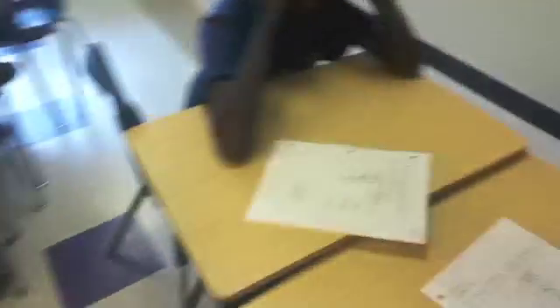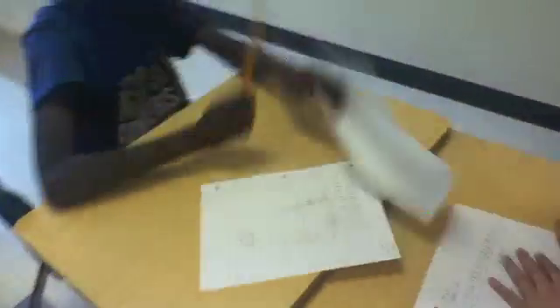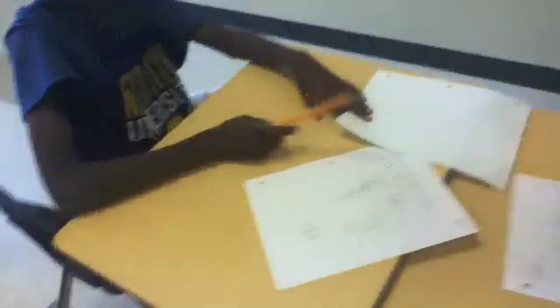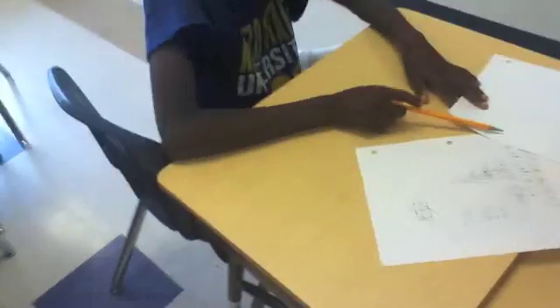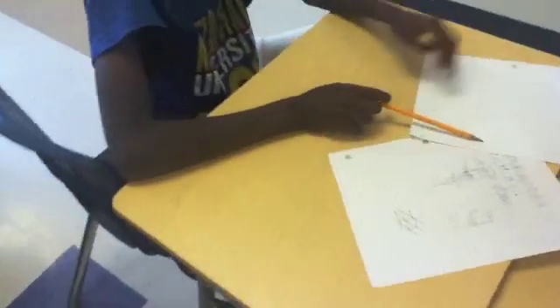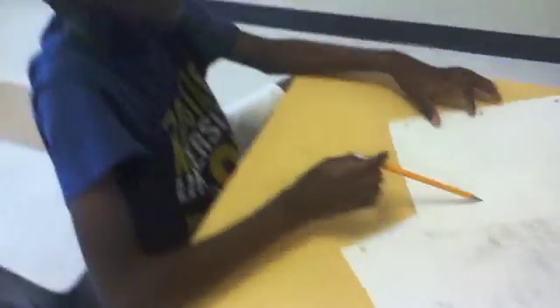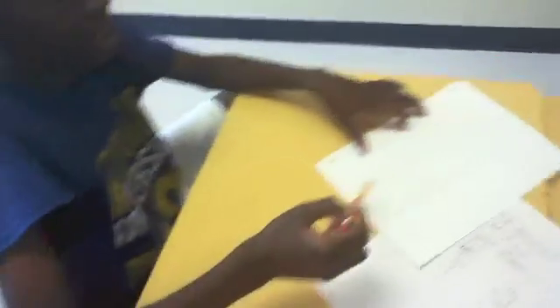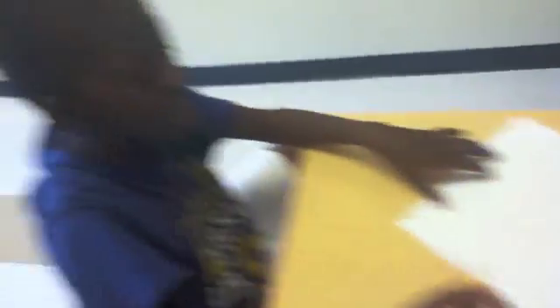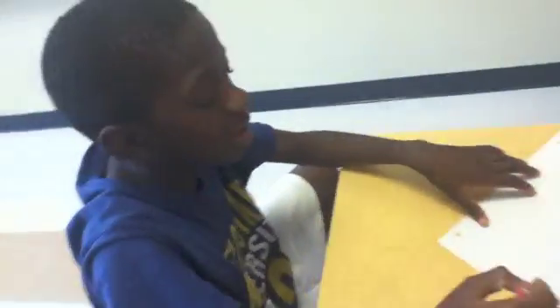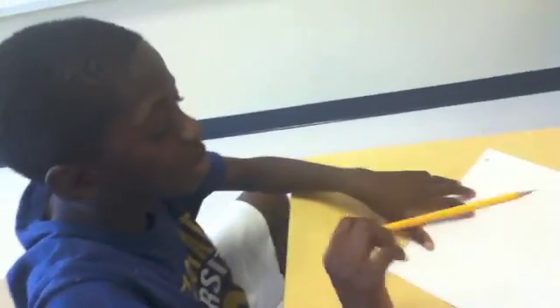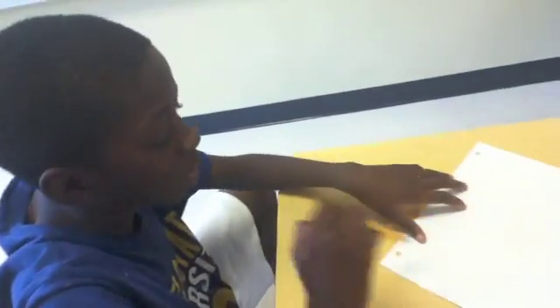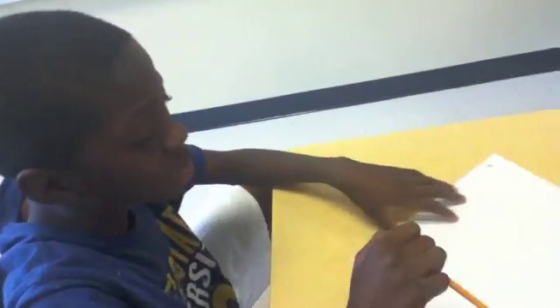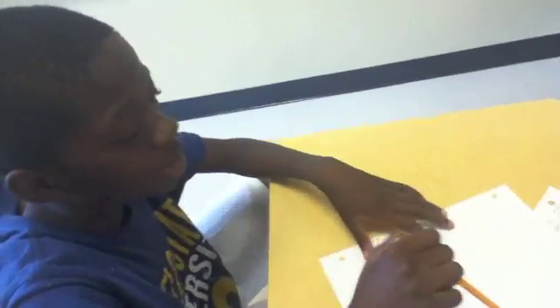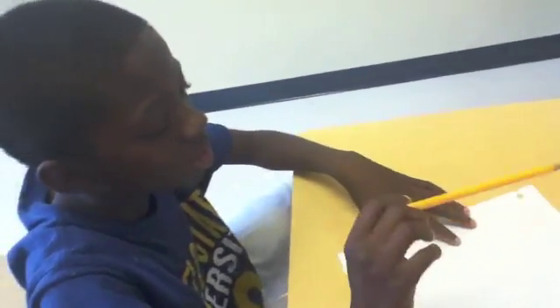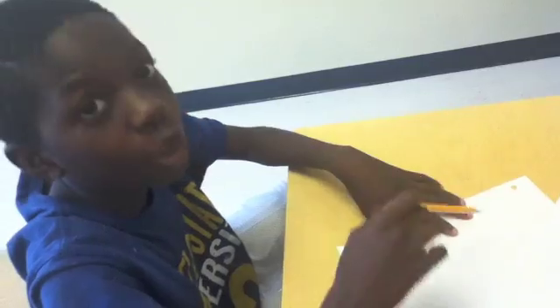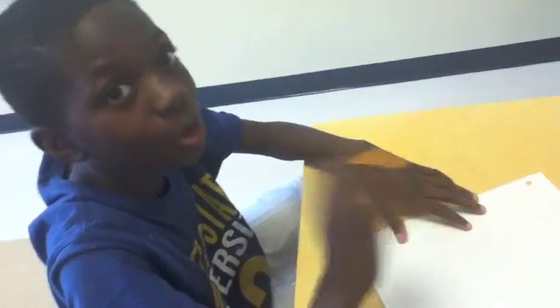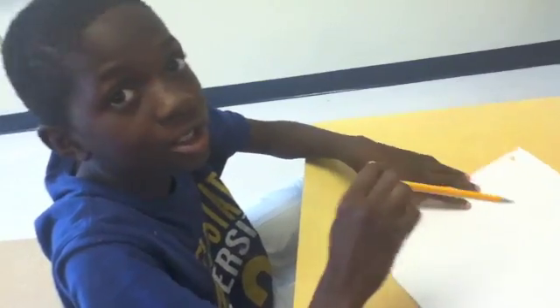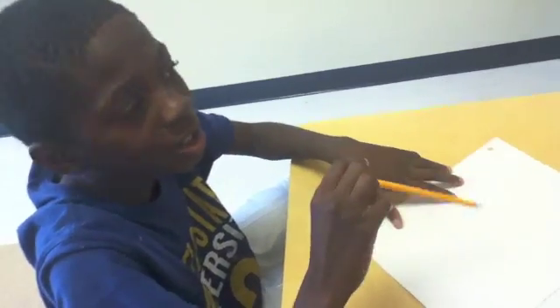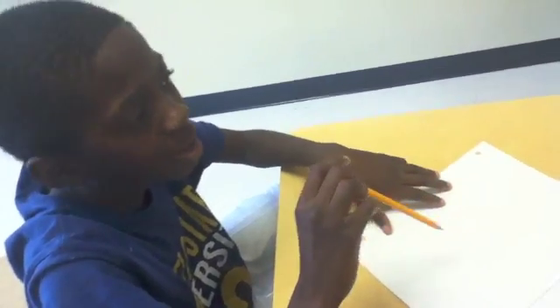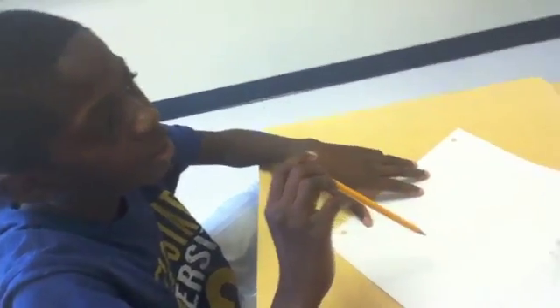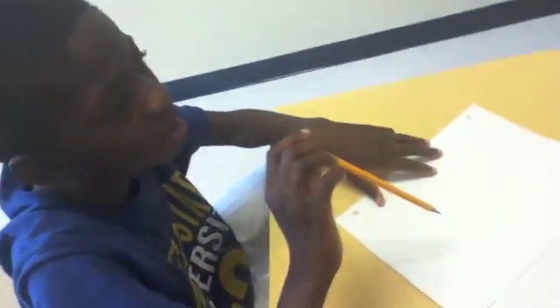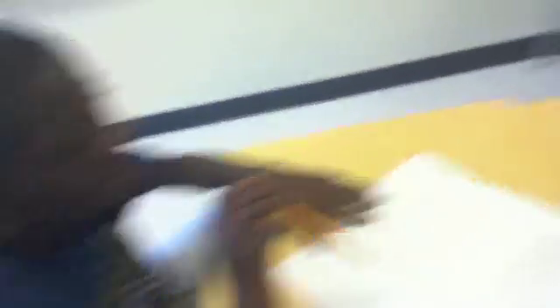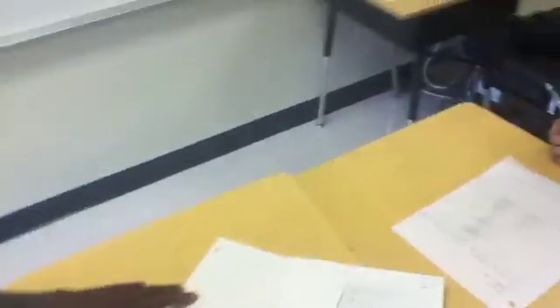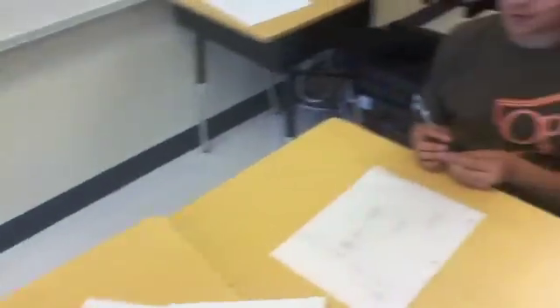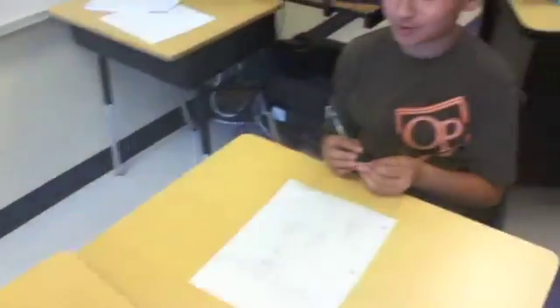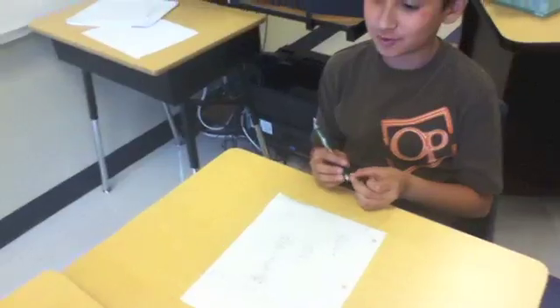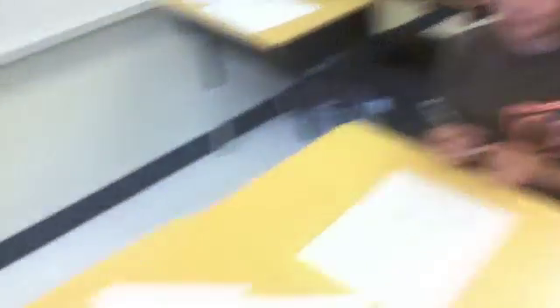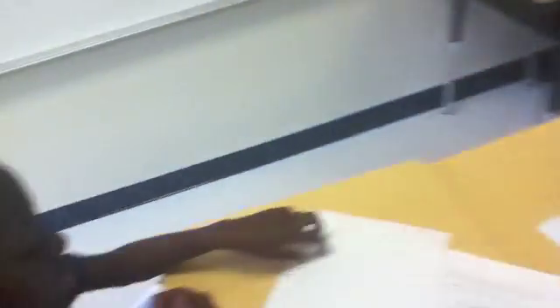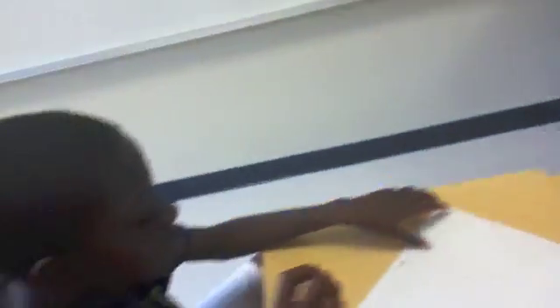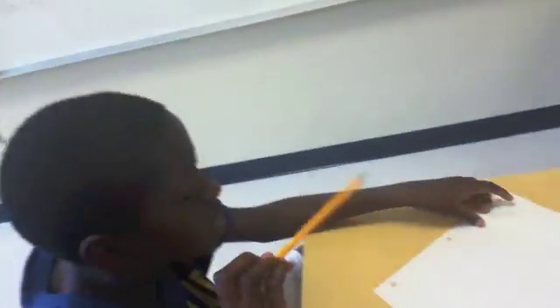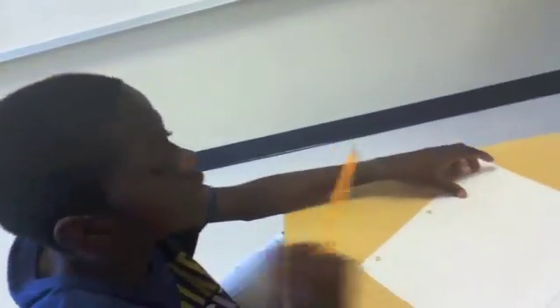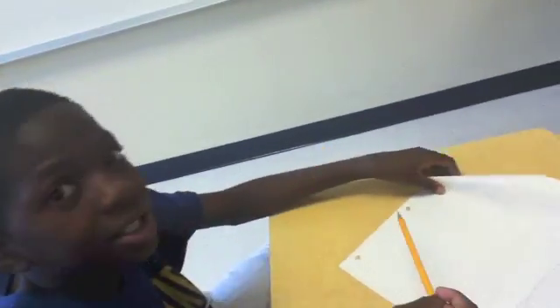Ms. Battle, we figured something out. We have 1,271 squares — yes, 71 squares. We could use this.